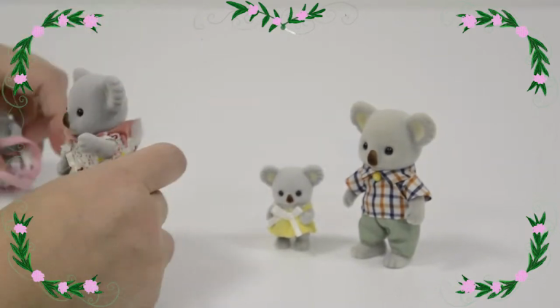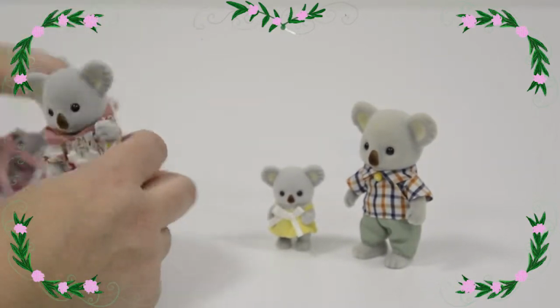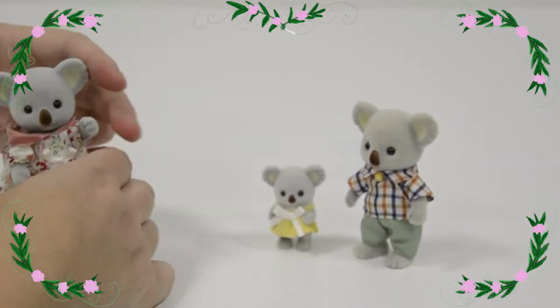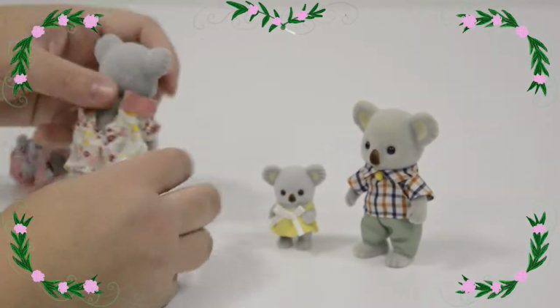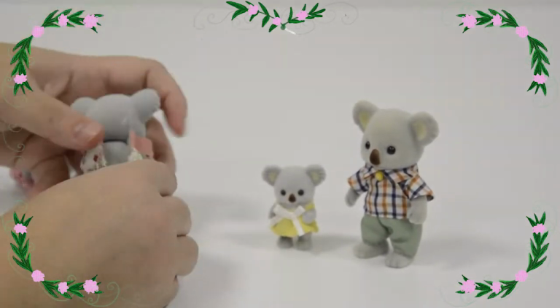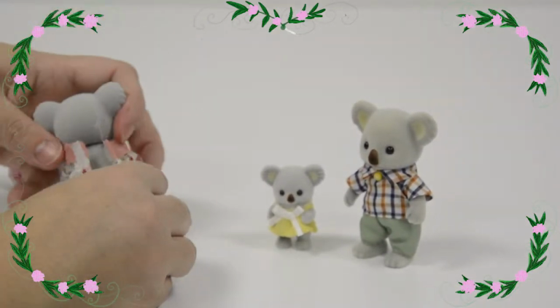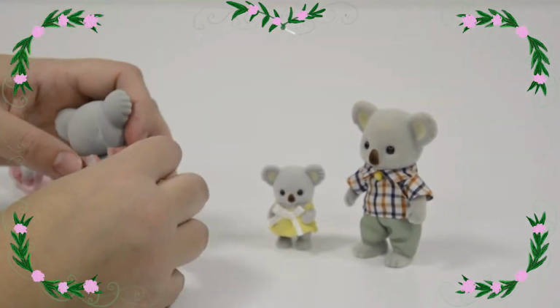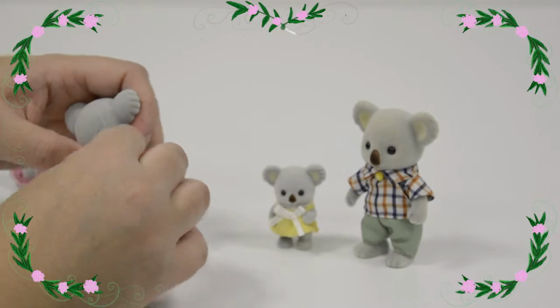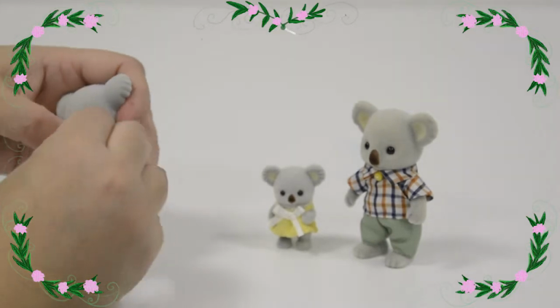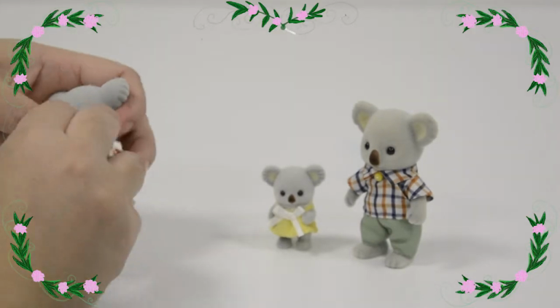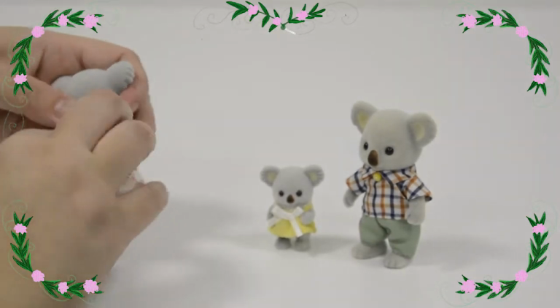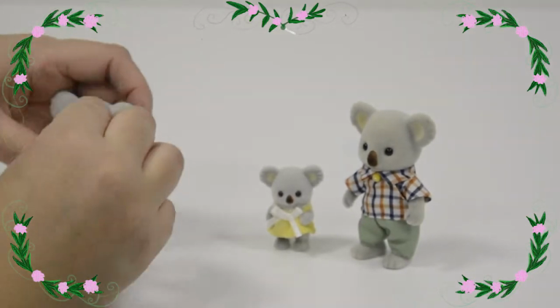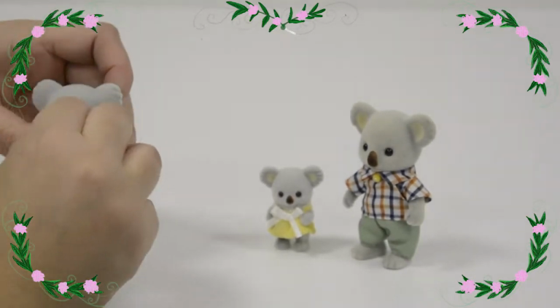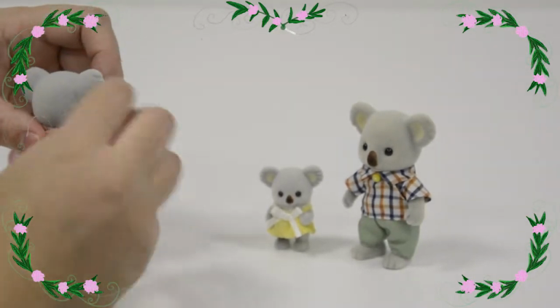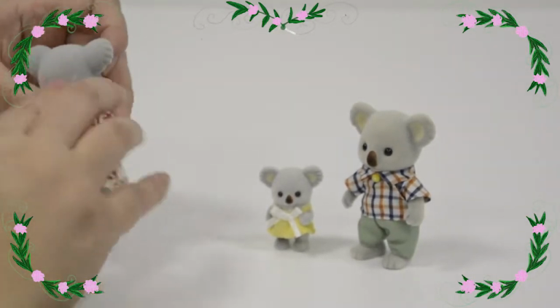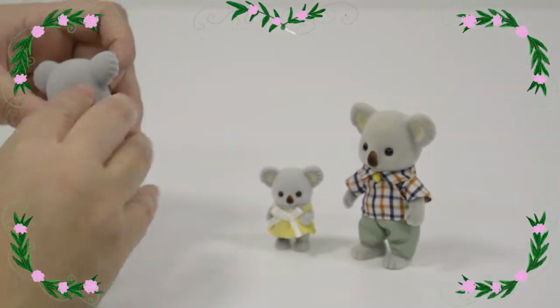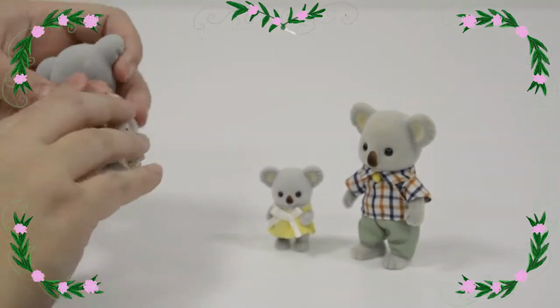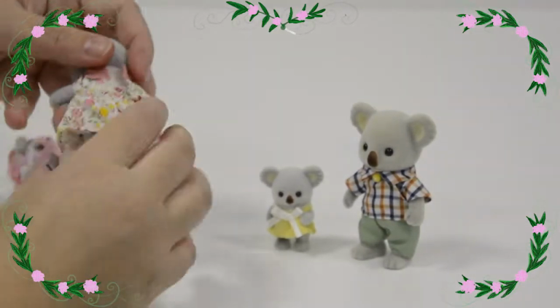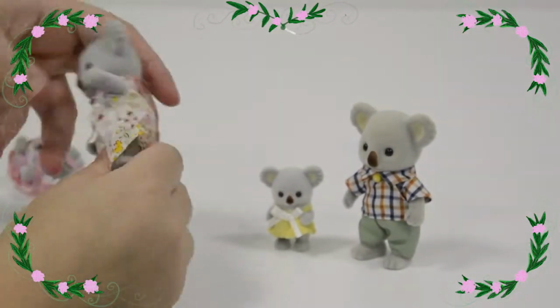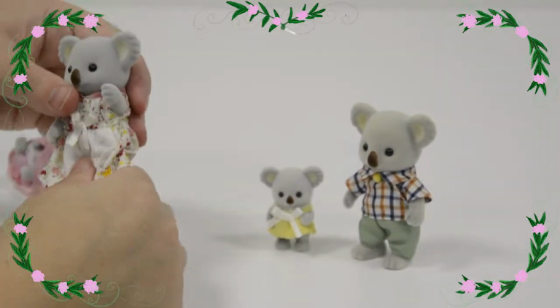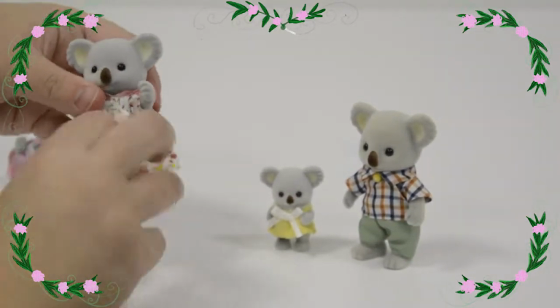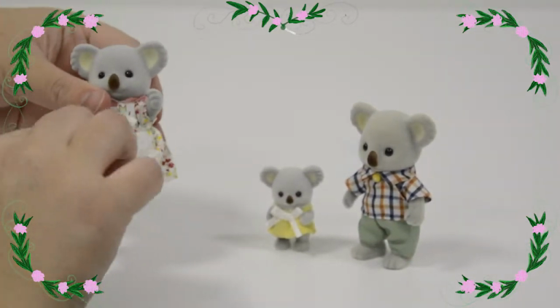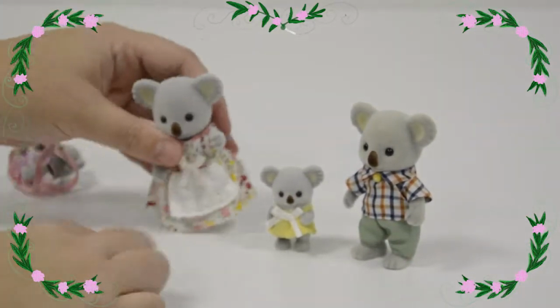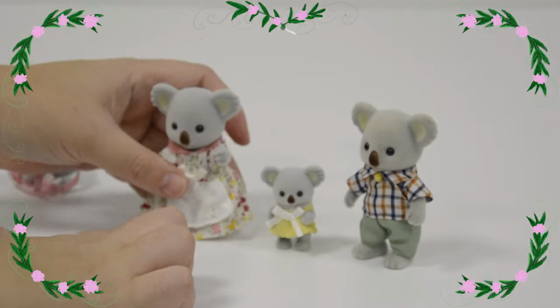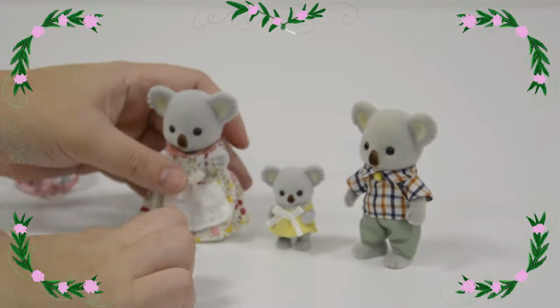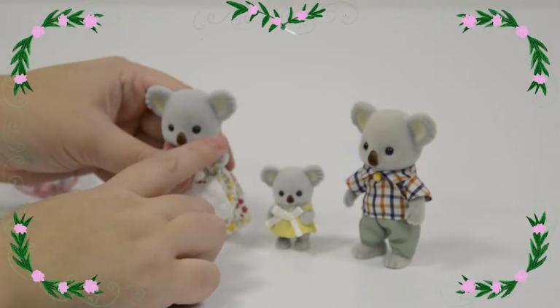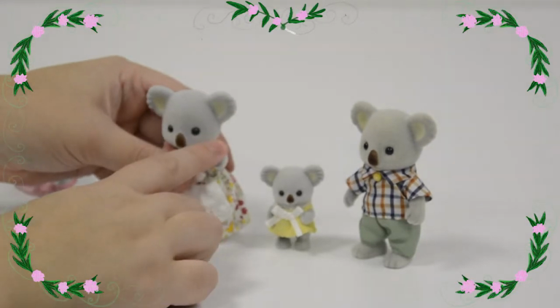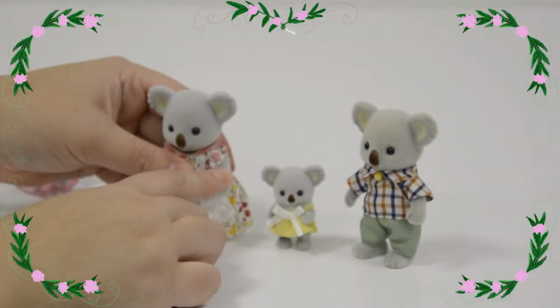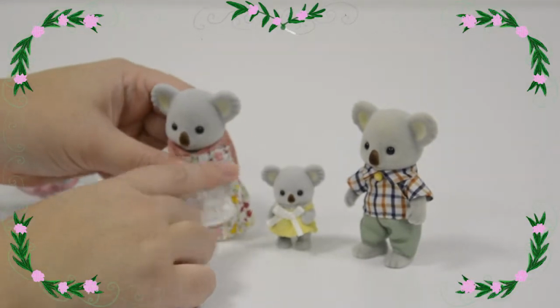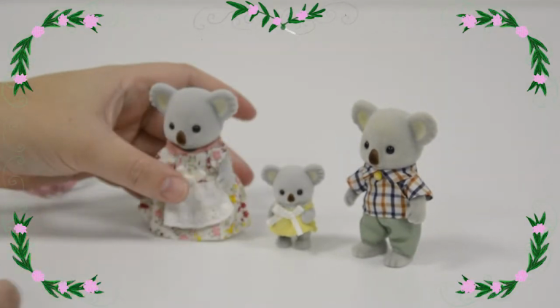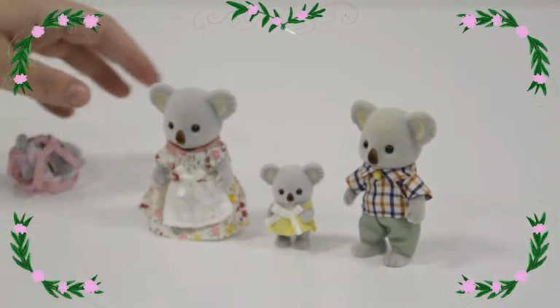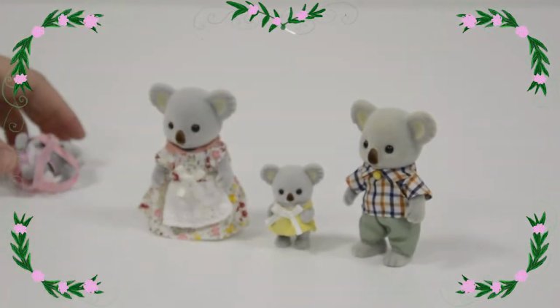Let's look at mummy first. Her dress can come off so we can change her into other clothes — a little bit of fluff there. And she can move around too, so we'll just pose her with the rest of the family.